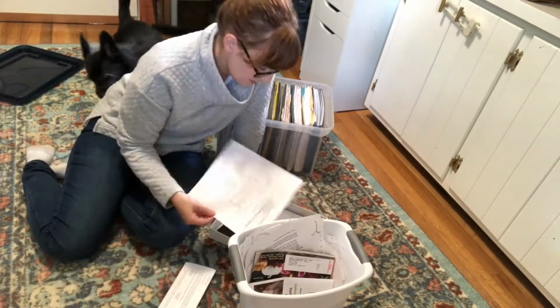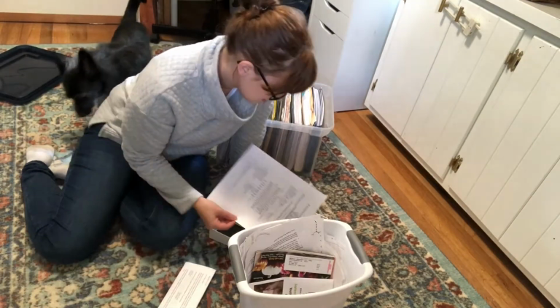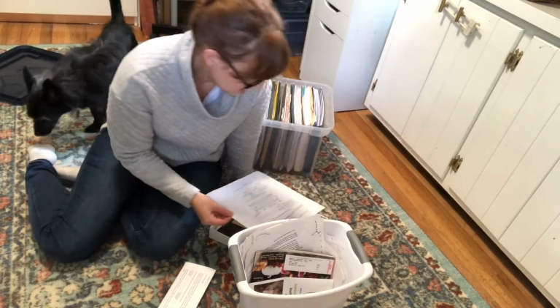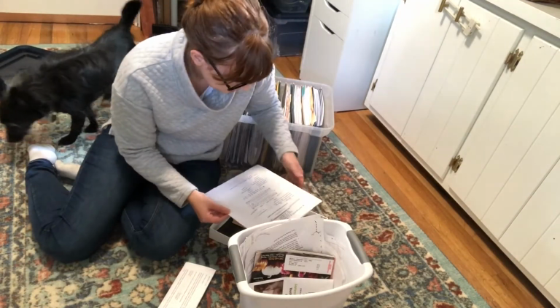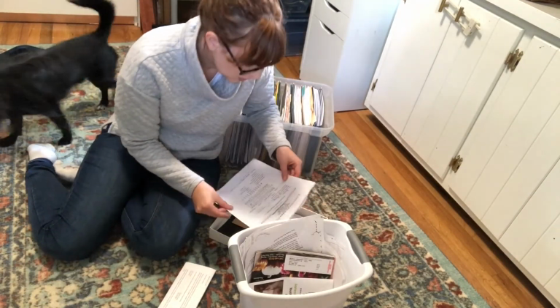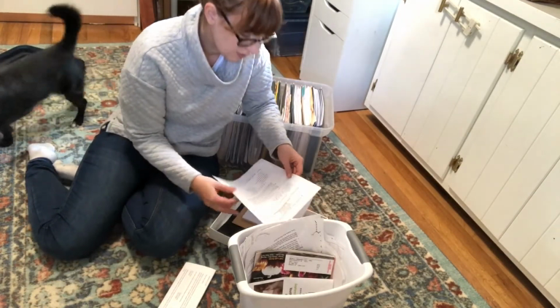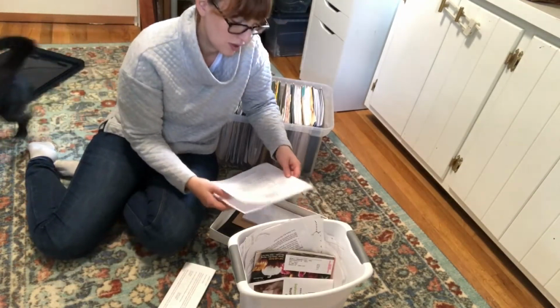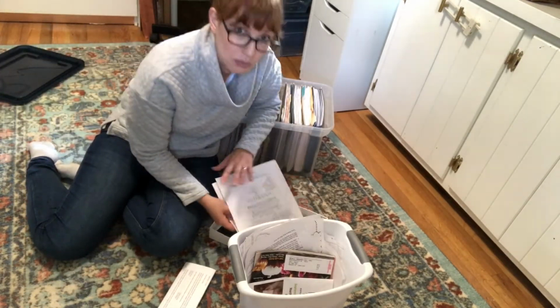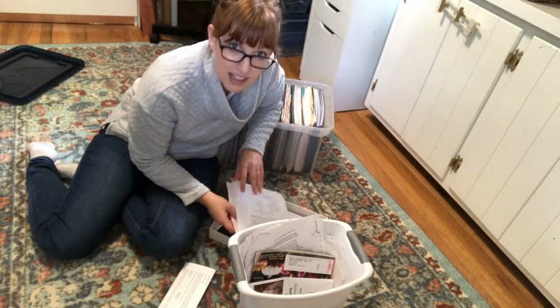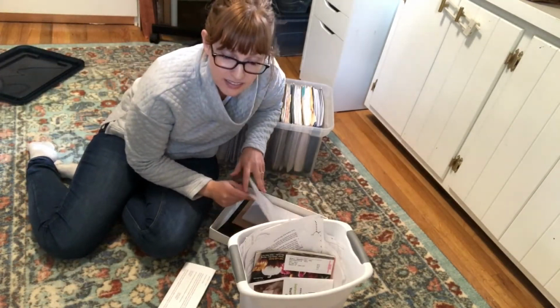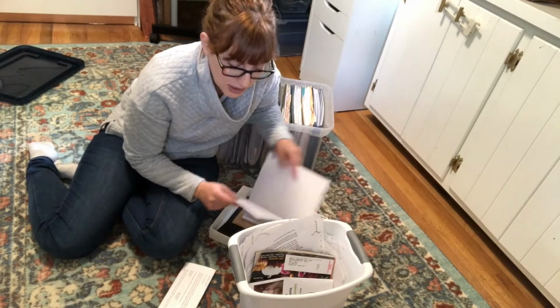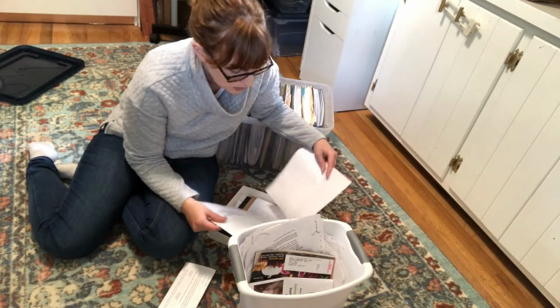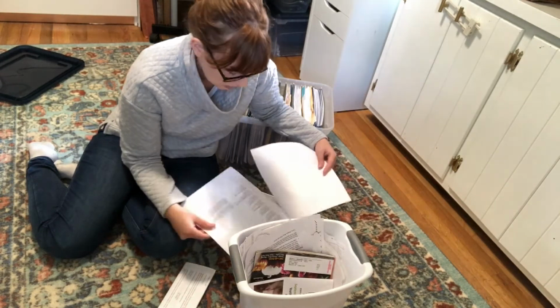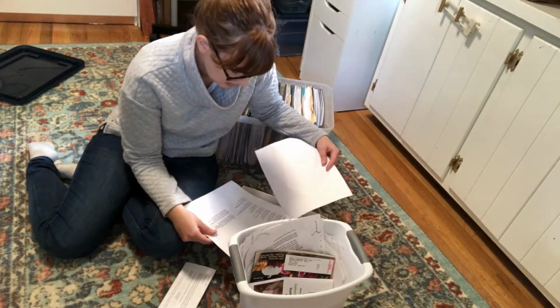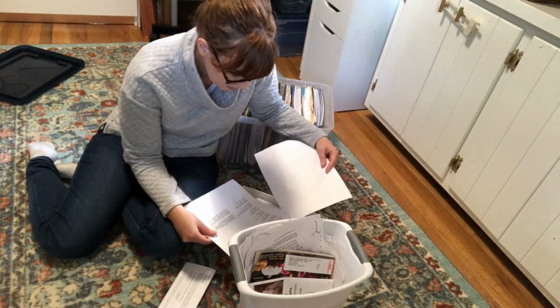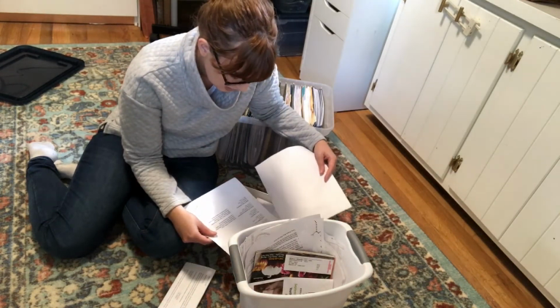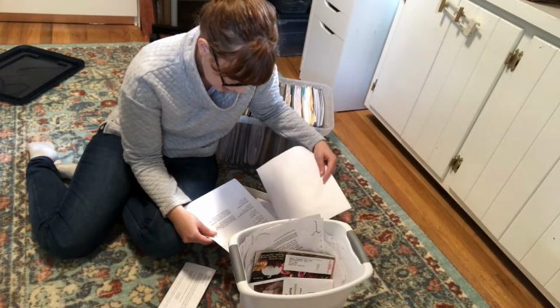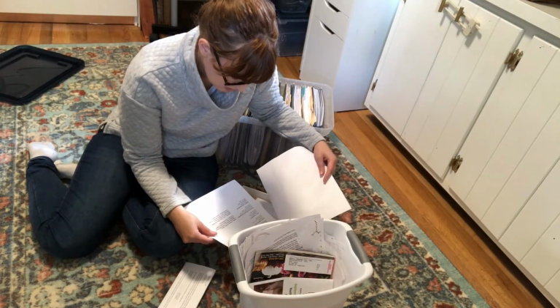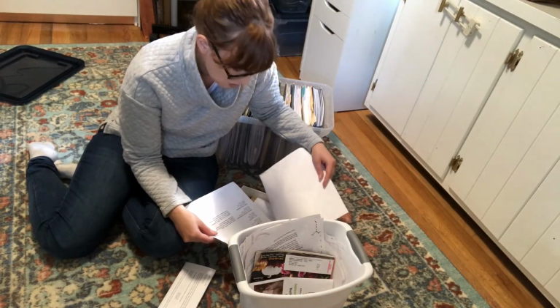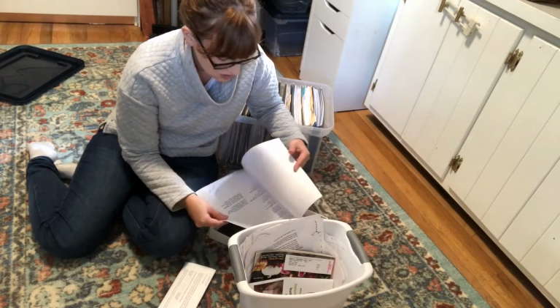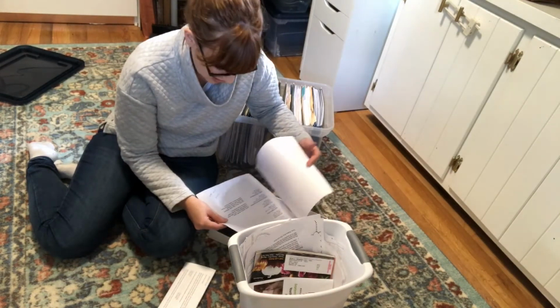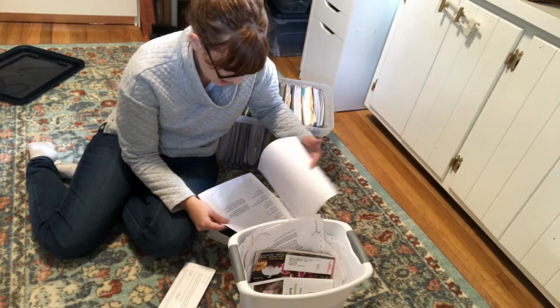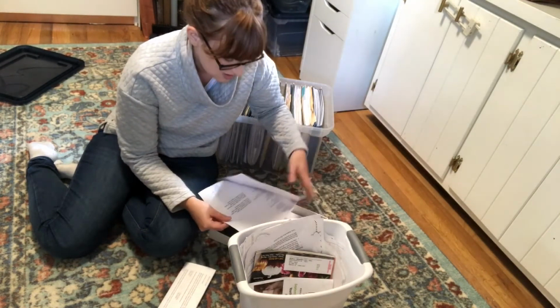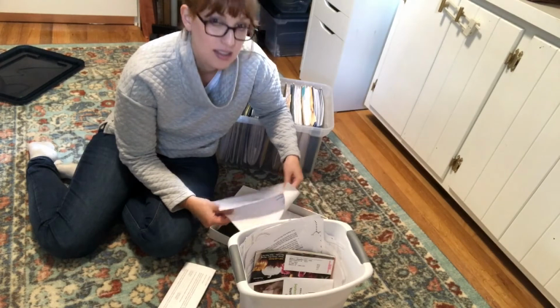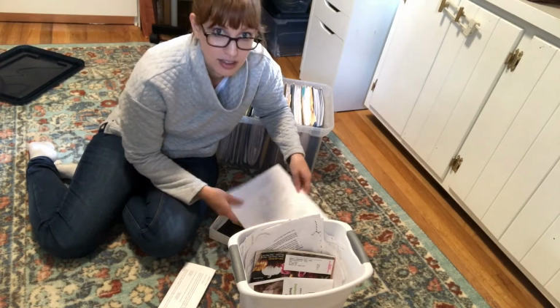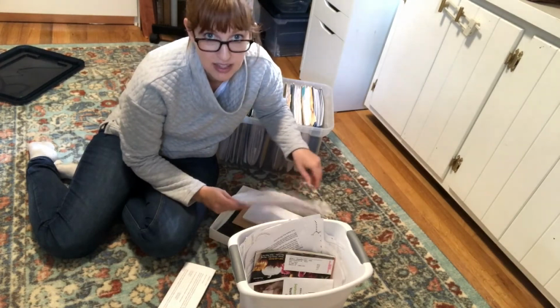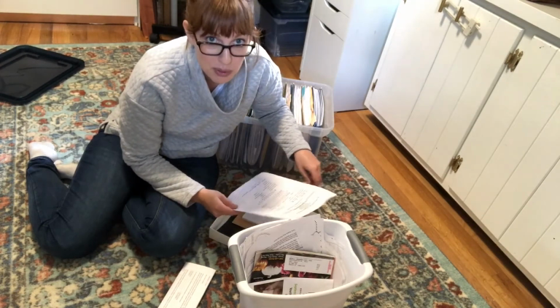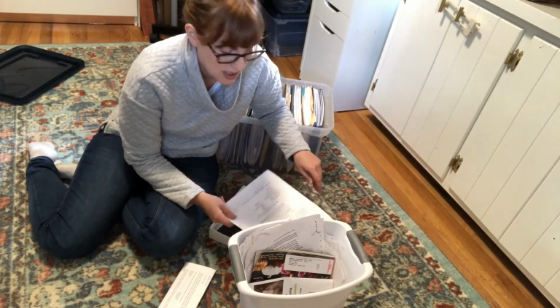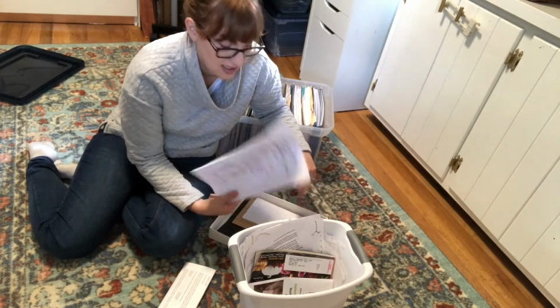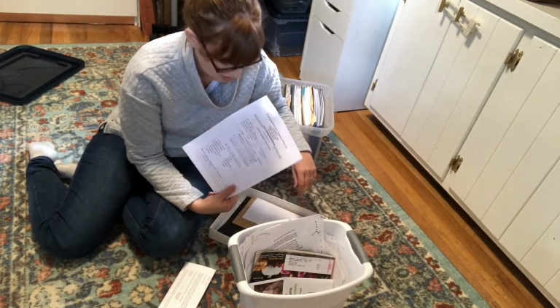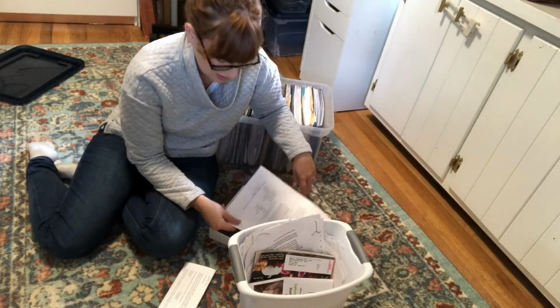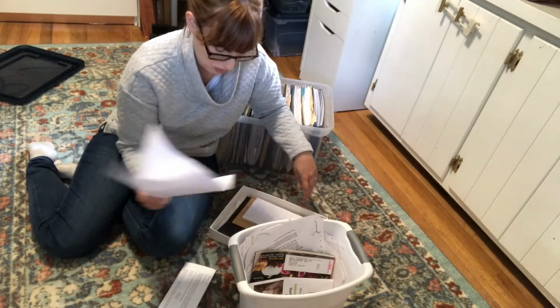This is a referral for the root canal that I have coming up — it's really fun stuff. I do need to hang on to this just until I have that appointment because they need that information.